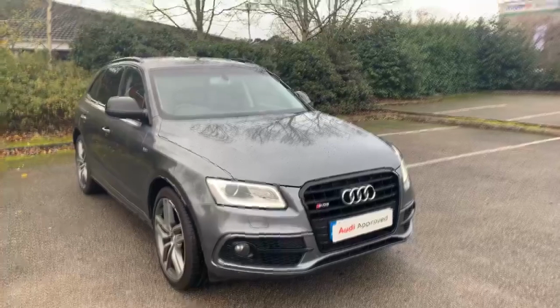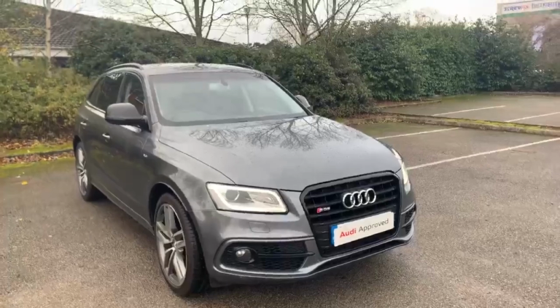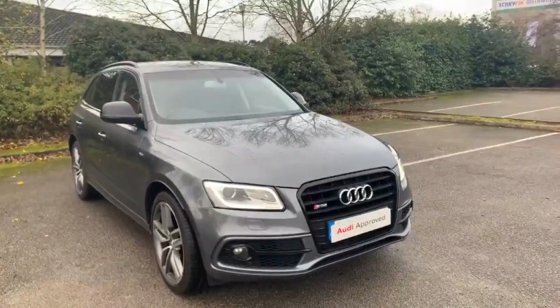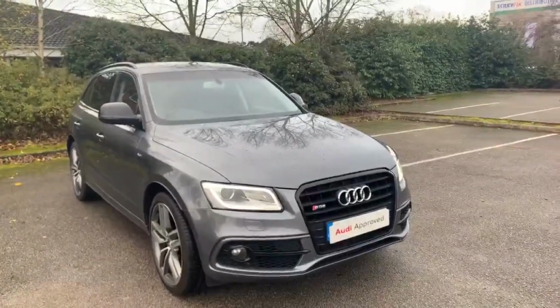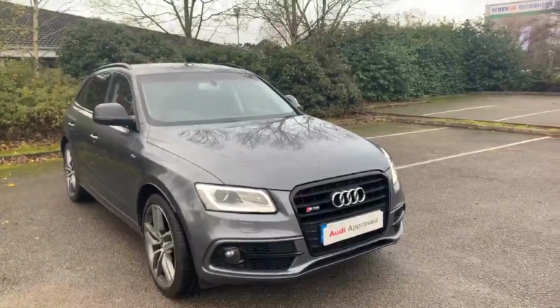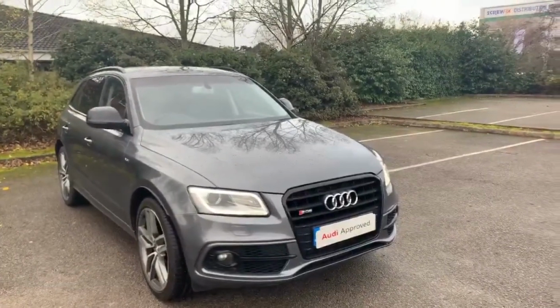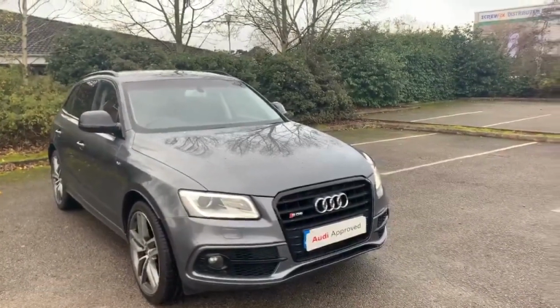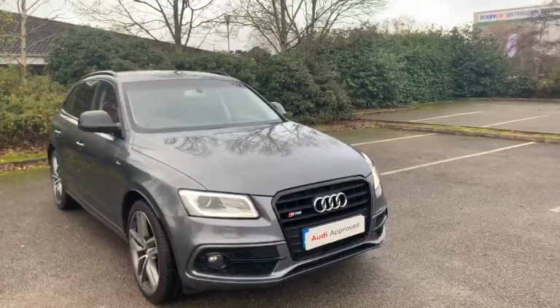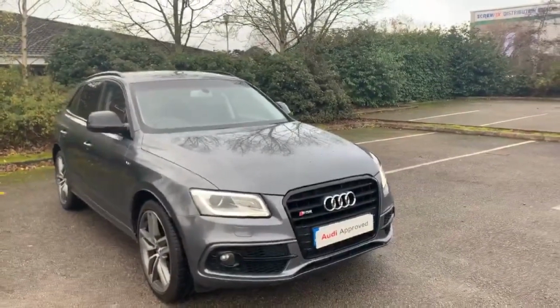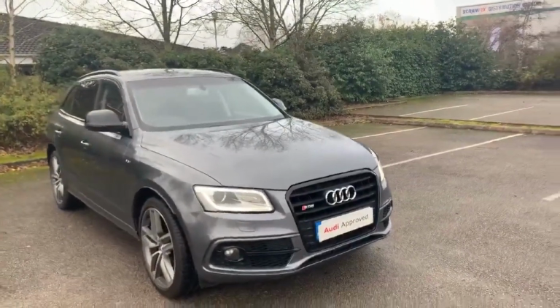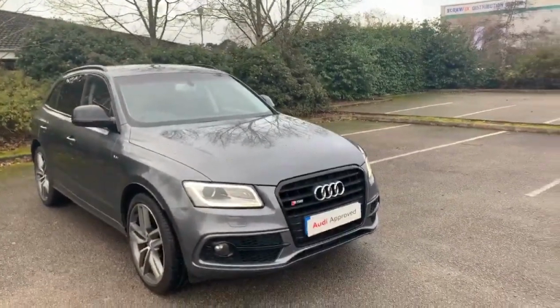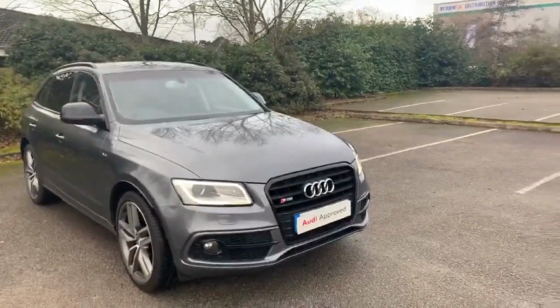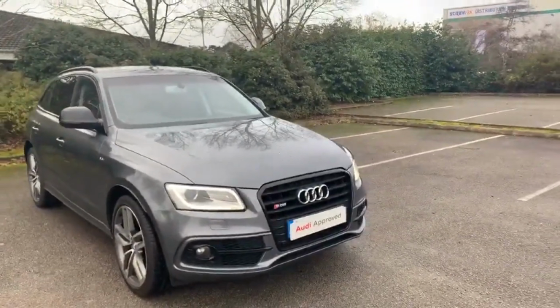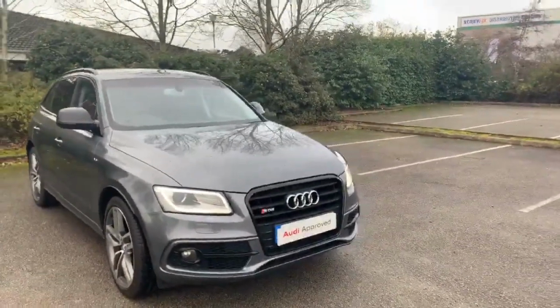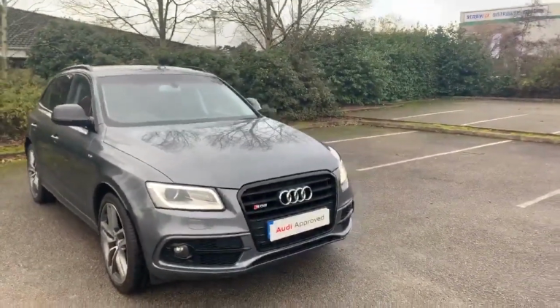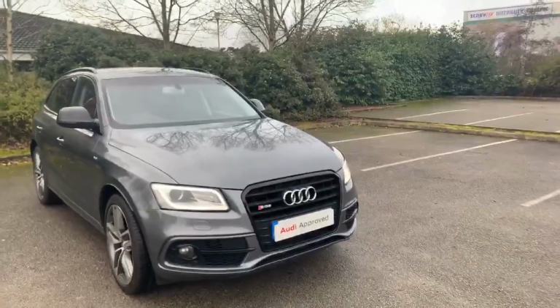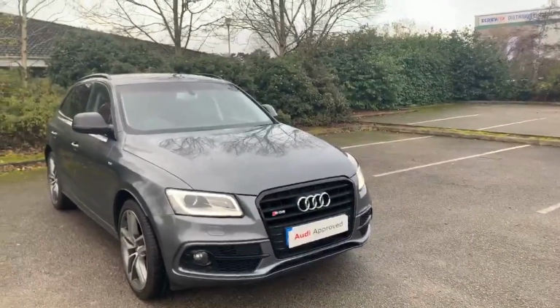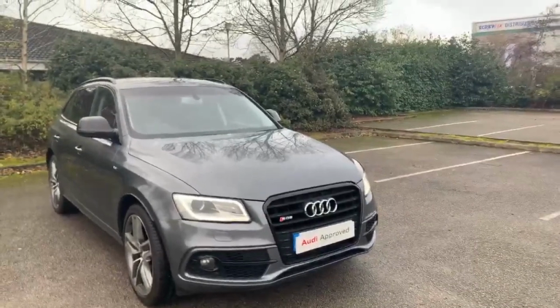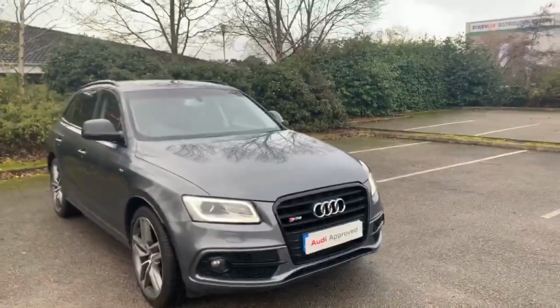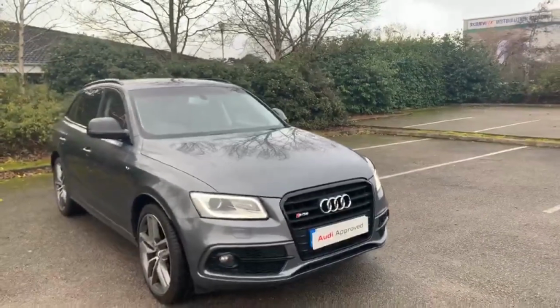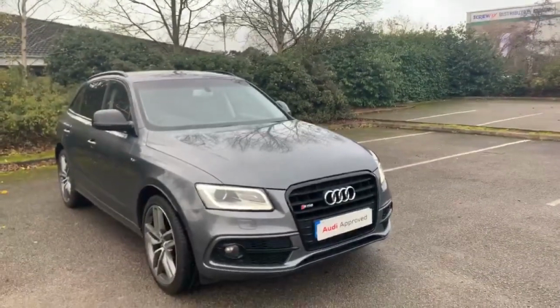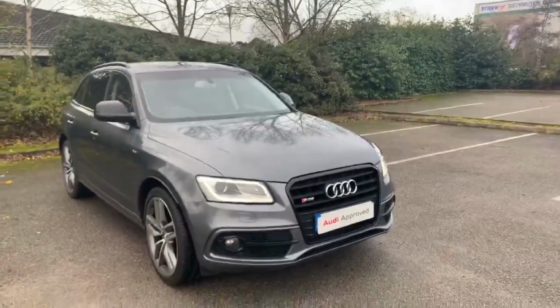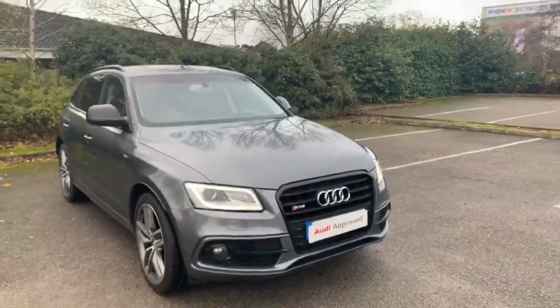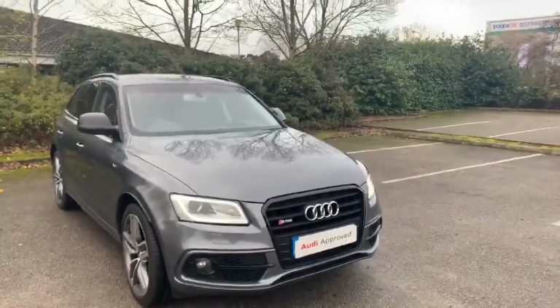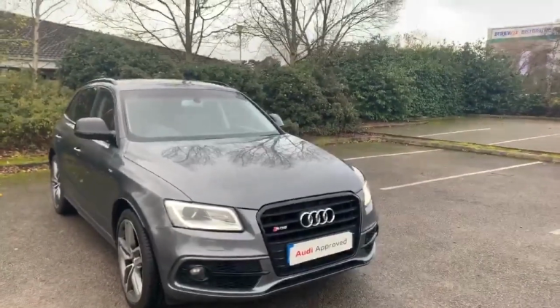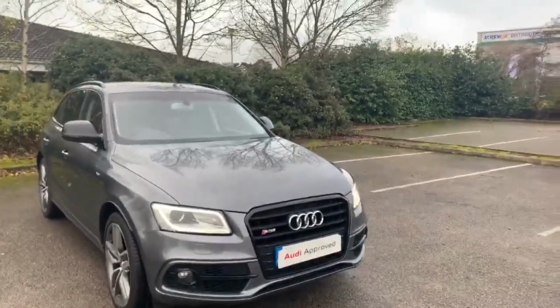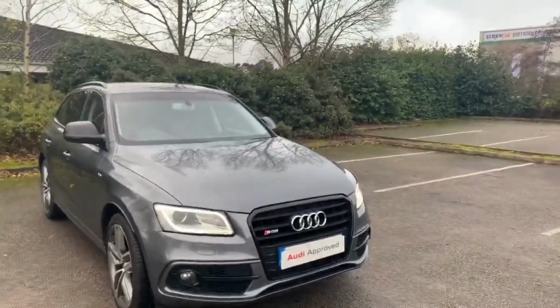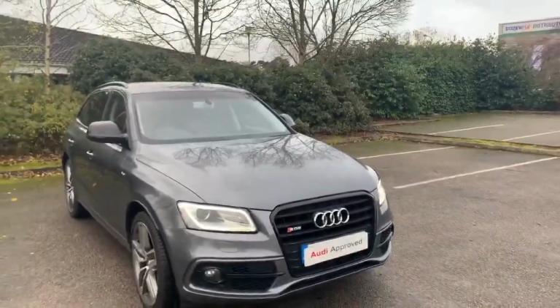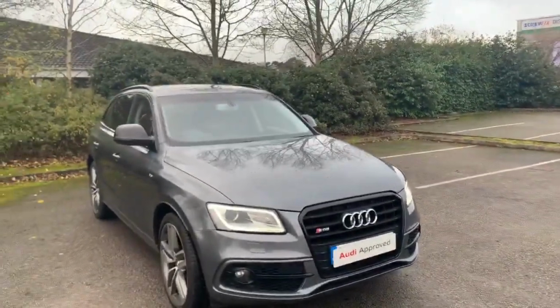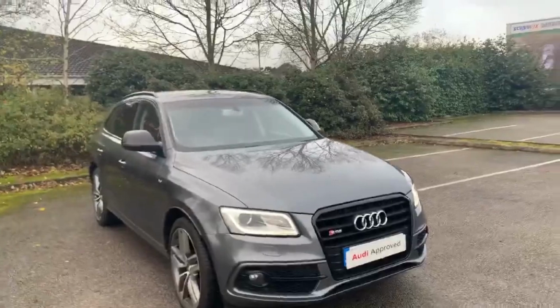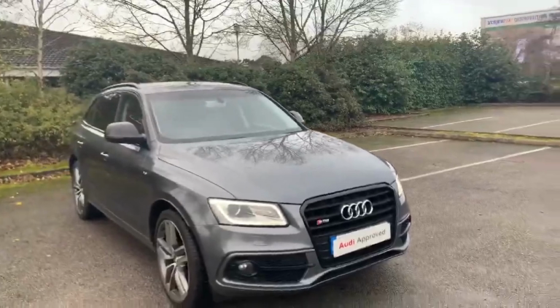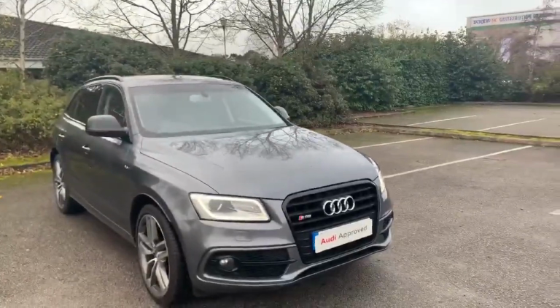Hi and welcome to Stafford Audi. I'd just like to give you a quick walk around this used Audi SQ5 that we currently have in stock. This car comes with a three litre diesel engine and it's finished in monsoon grey.